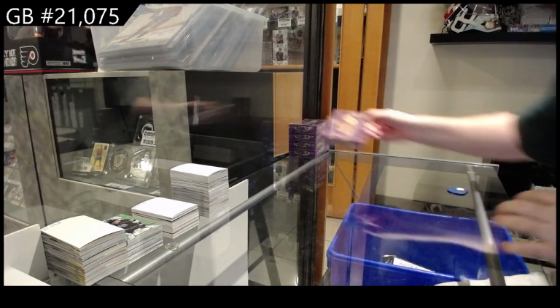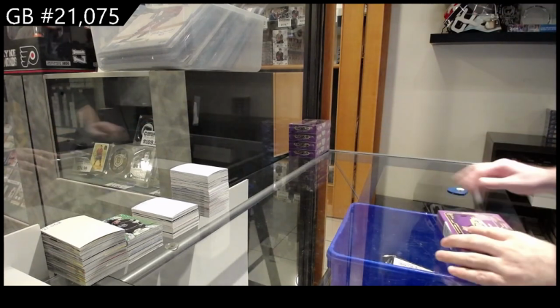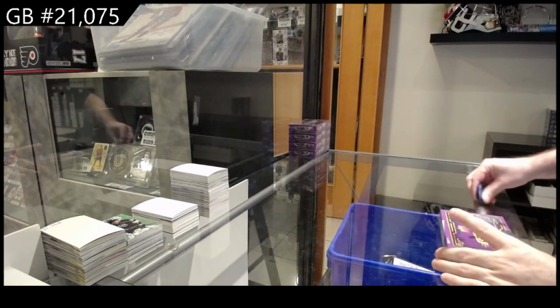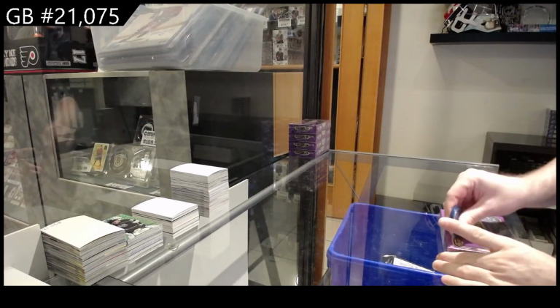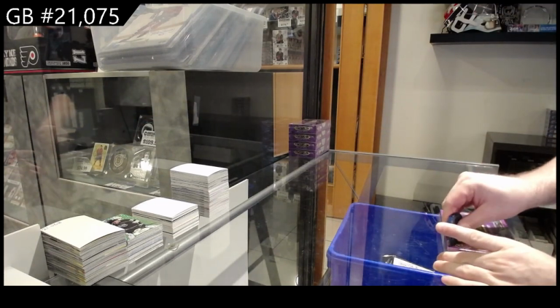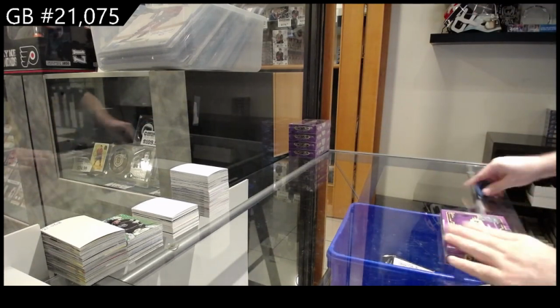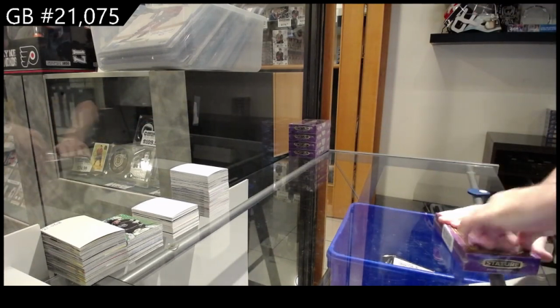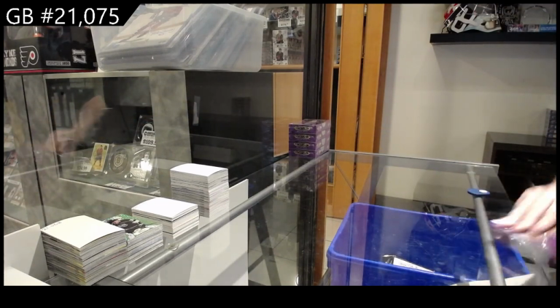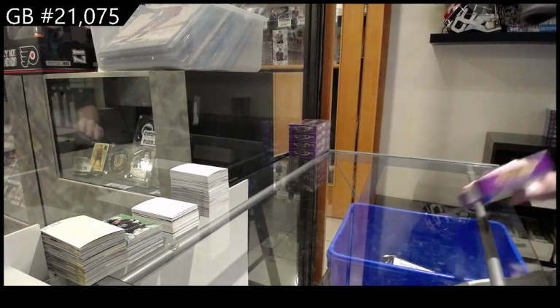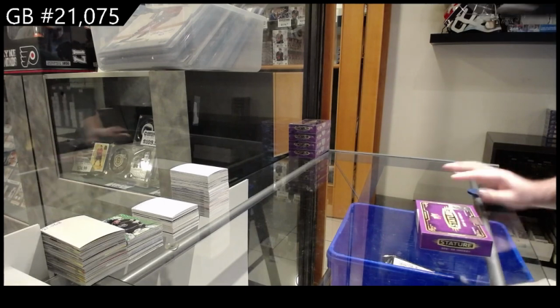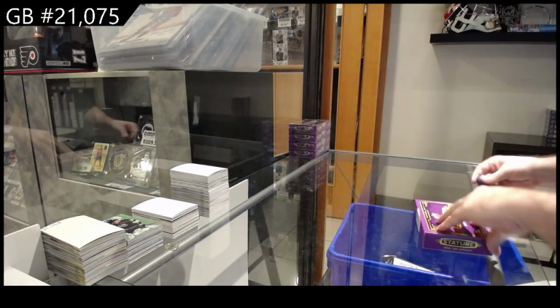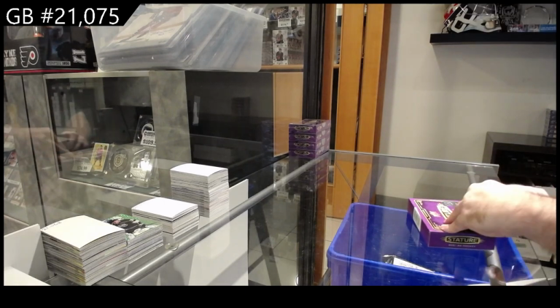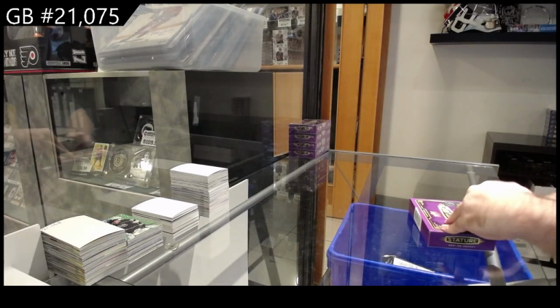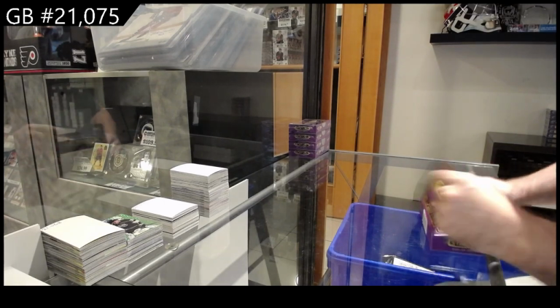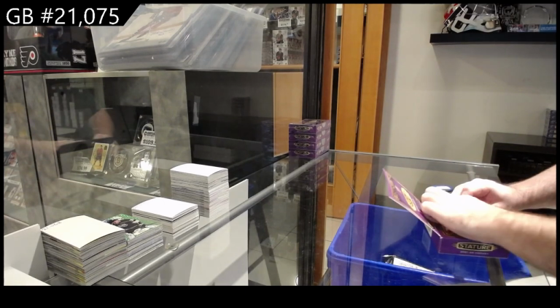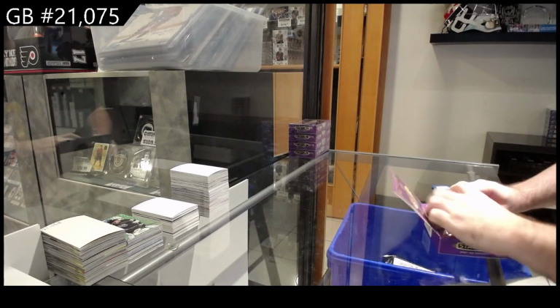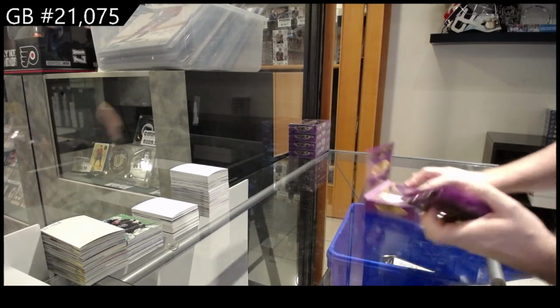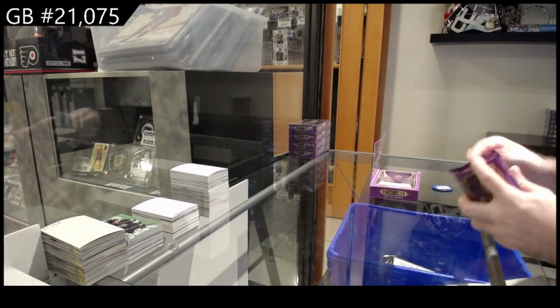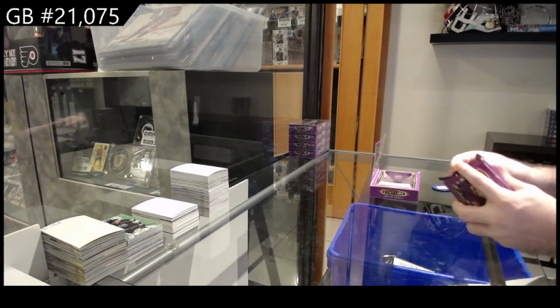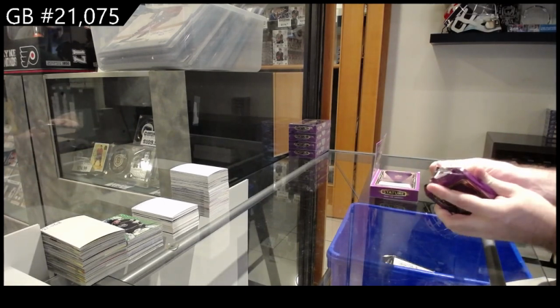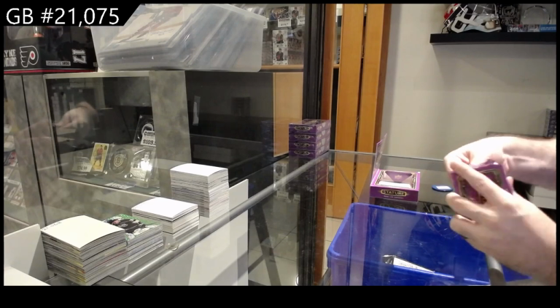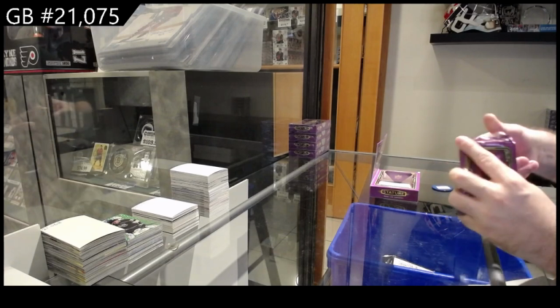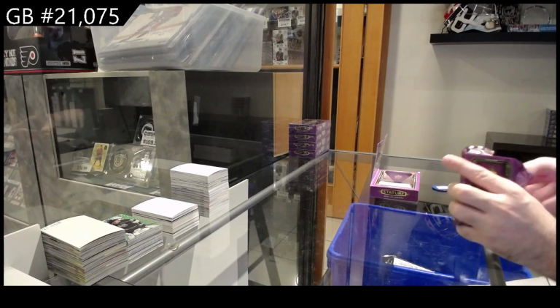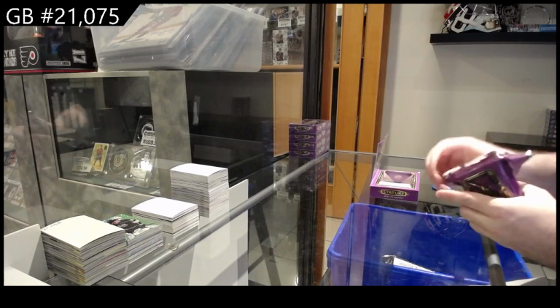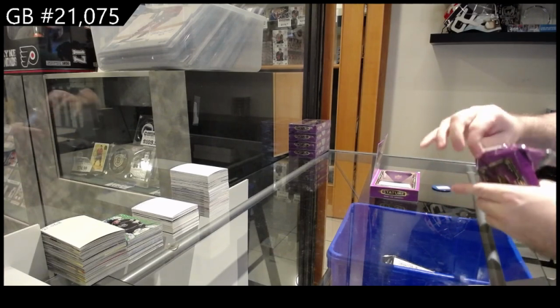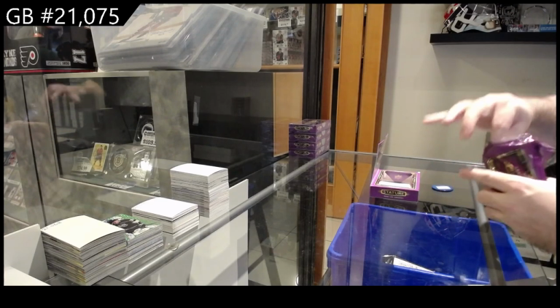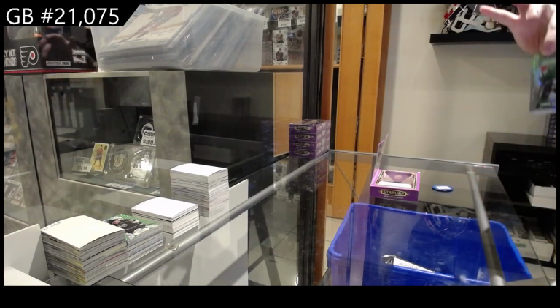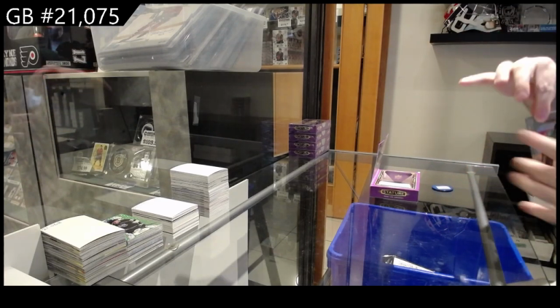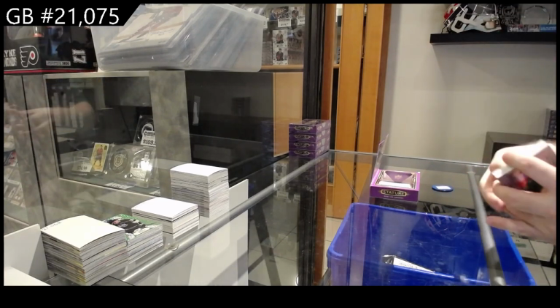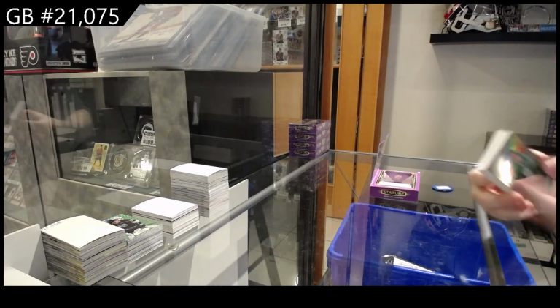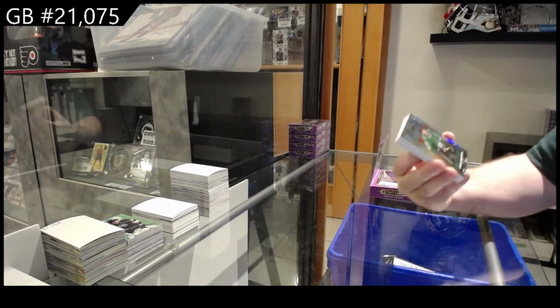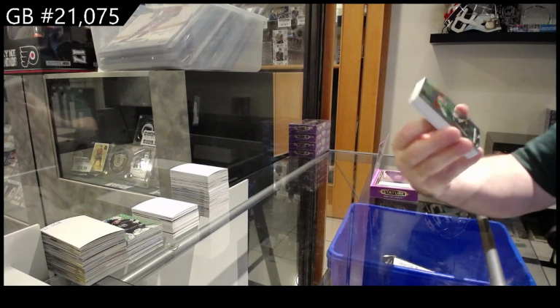Stature — we haven't done one of these breaks in a little while. Stature is a beast of a product. I like it; it's a perfect combination of a decent amount of cards and a decent amount of hits.